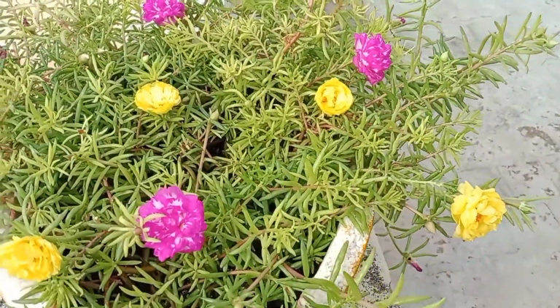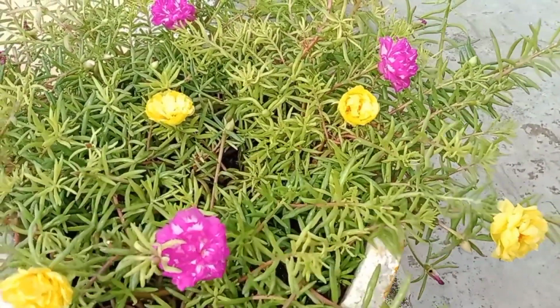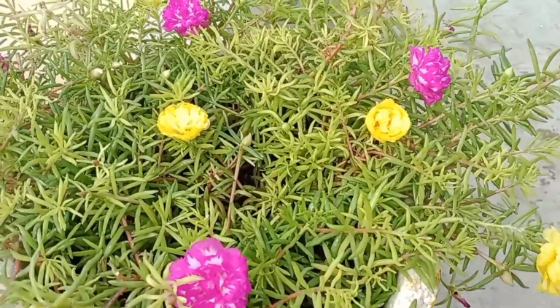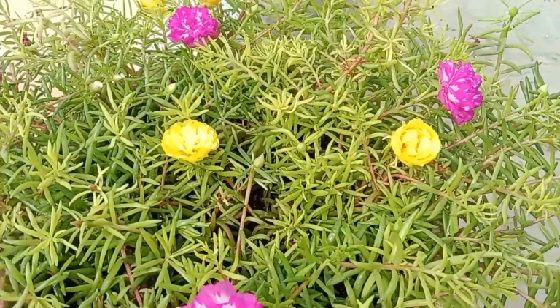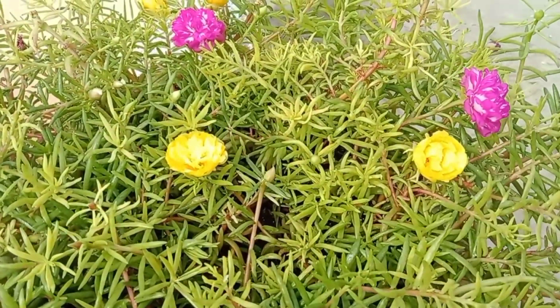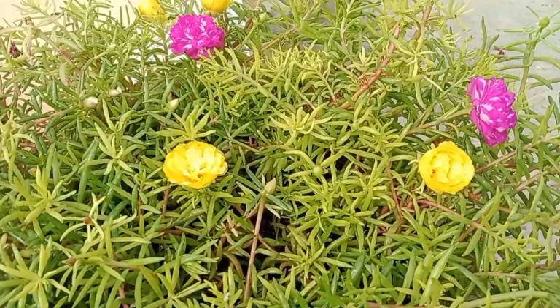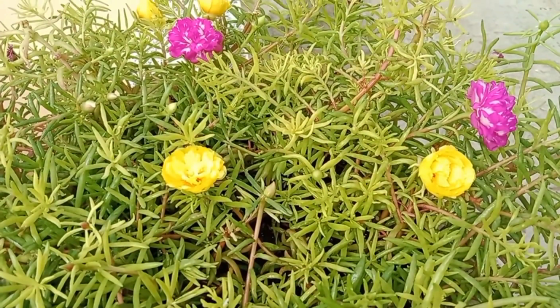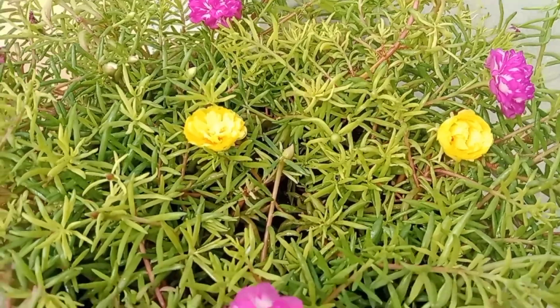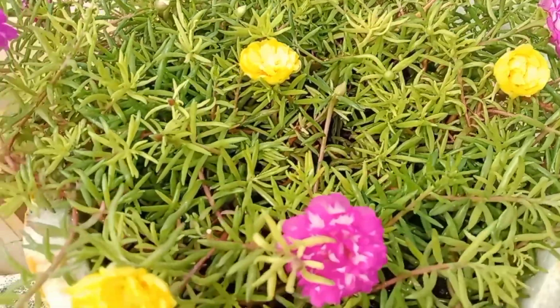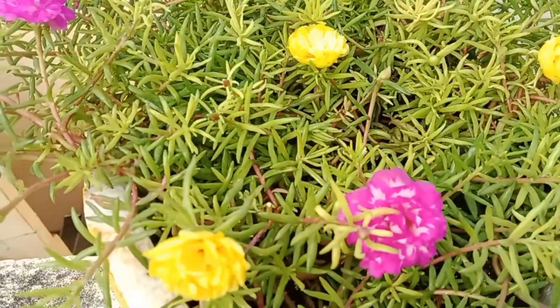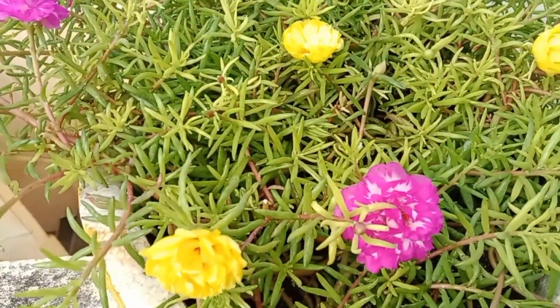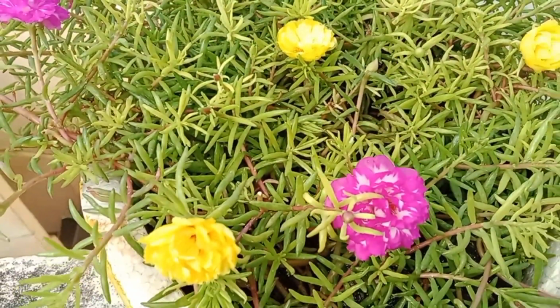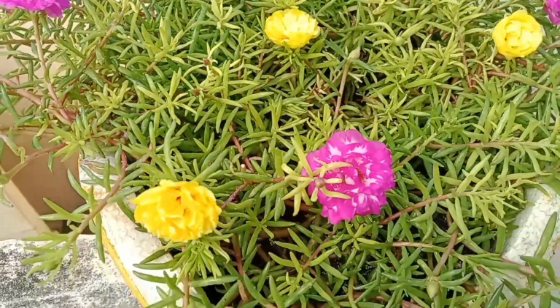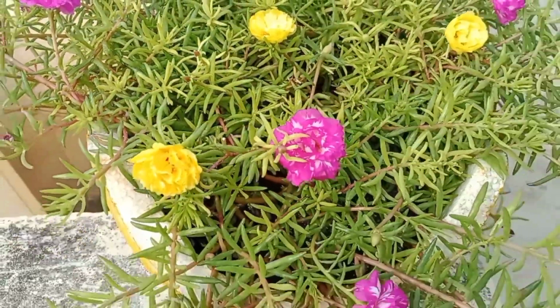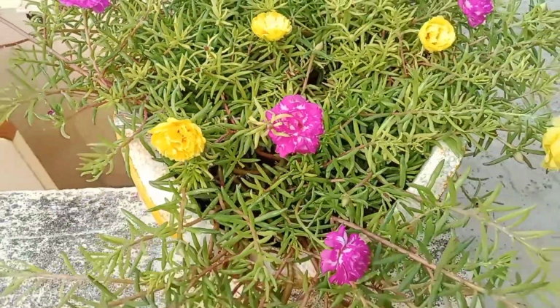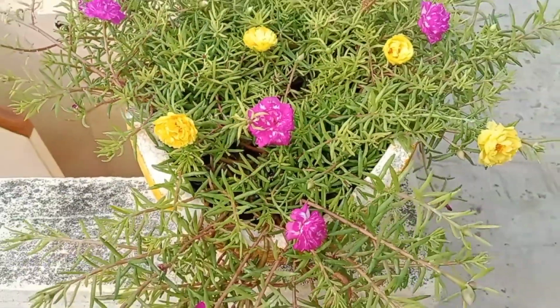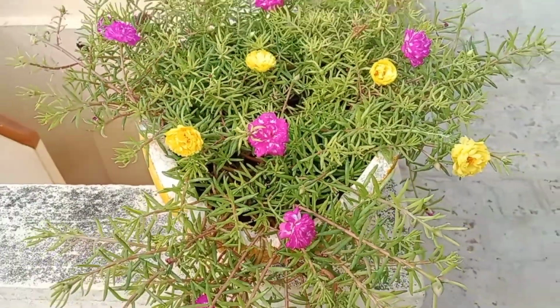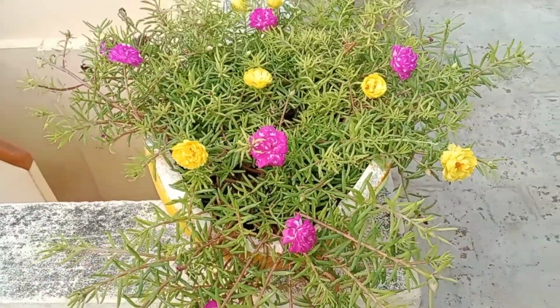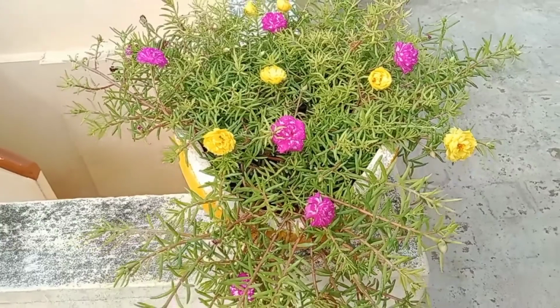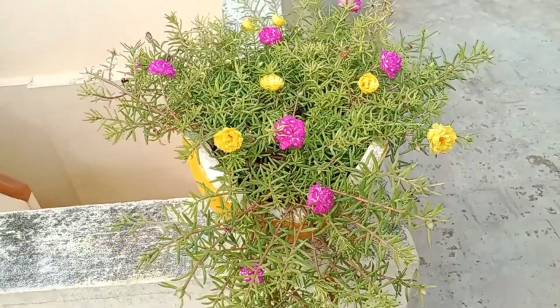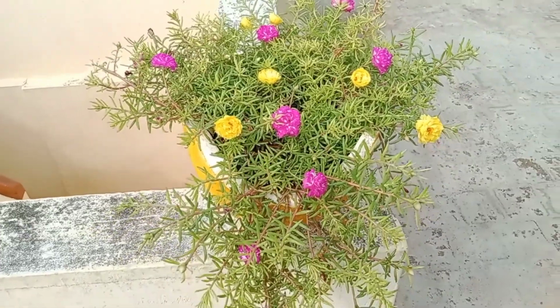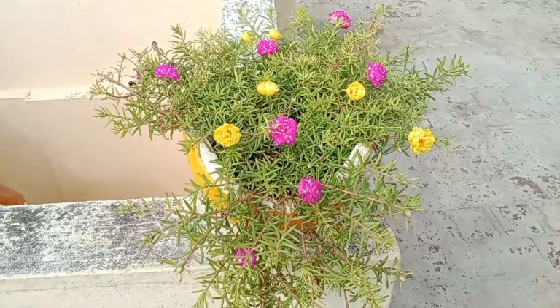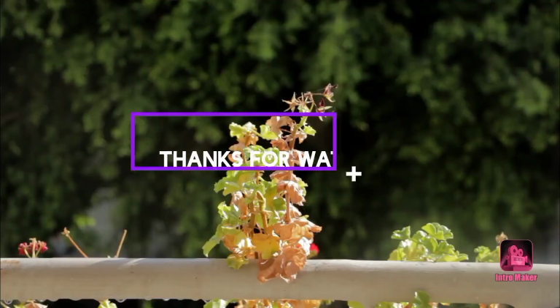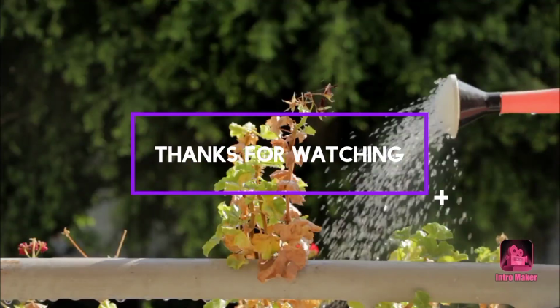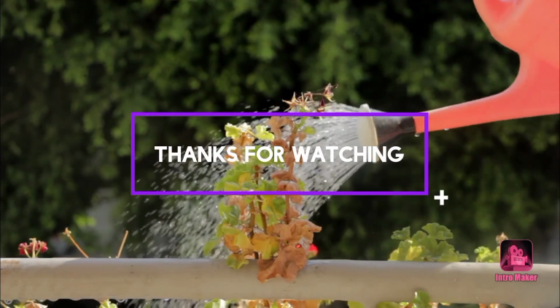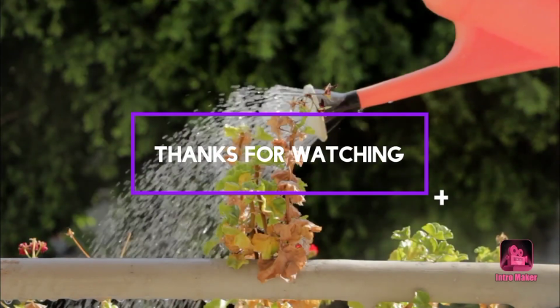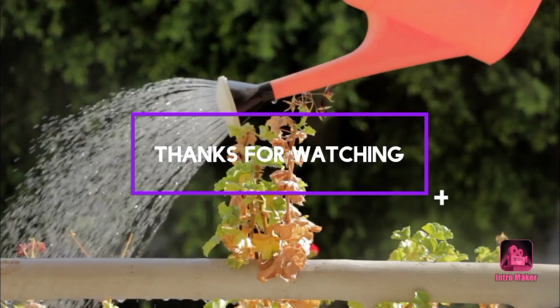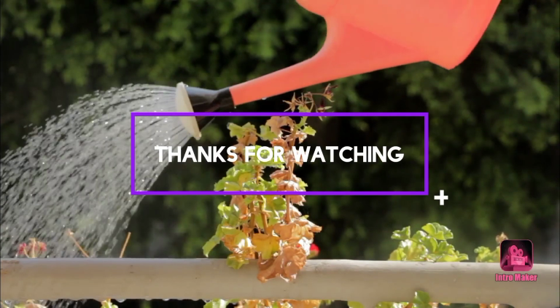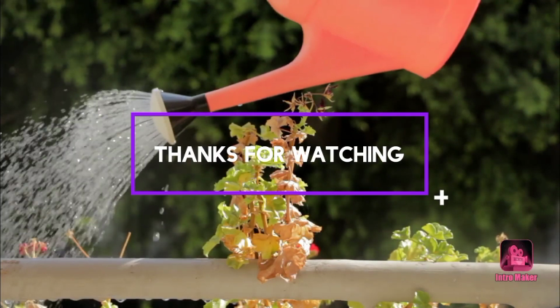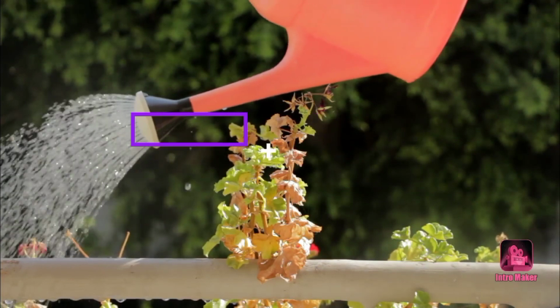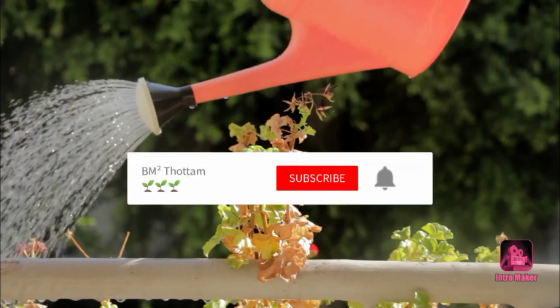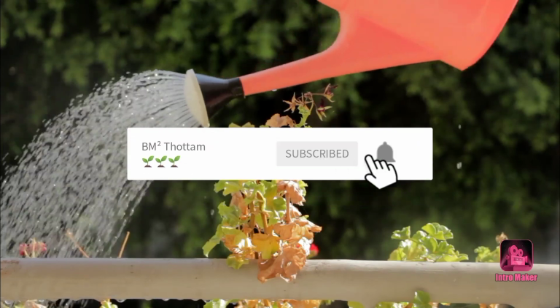Friends, this video is useful to you. Please like, share, and subscribe to our channel. Thanks for watching and happy gardening!